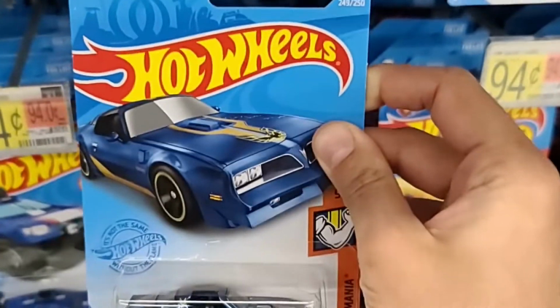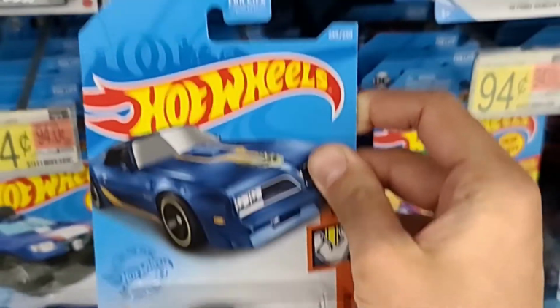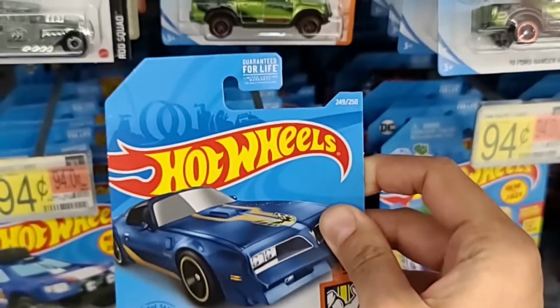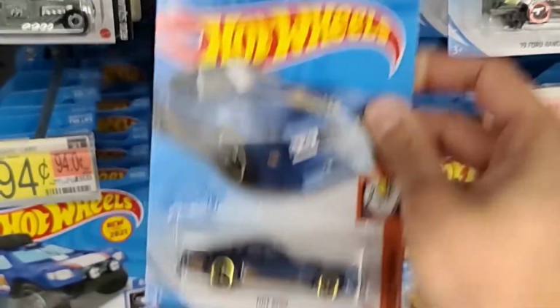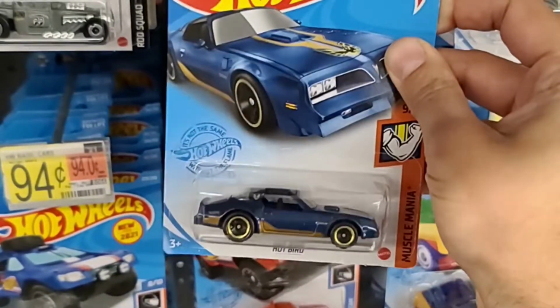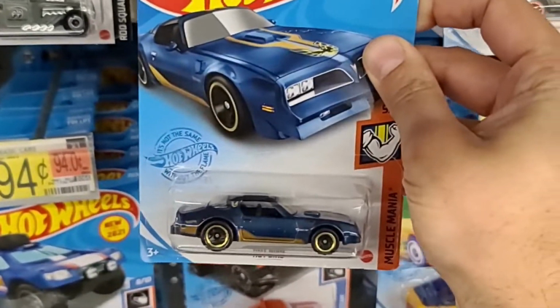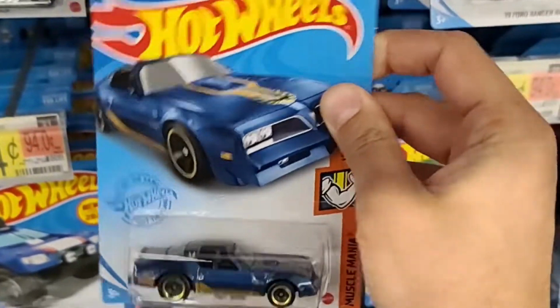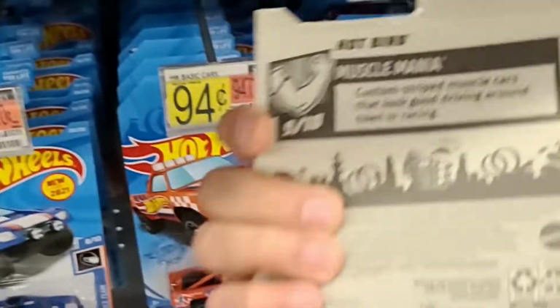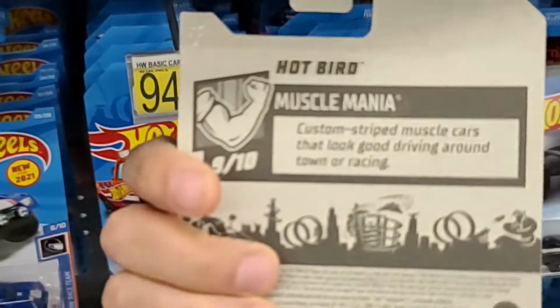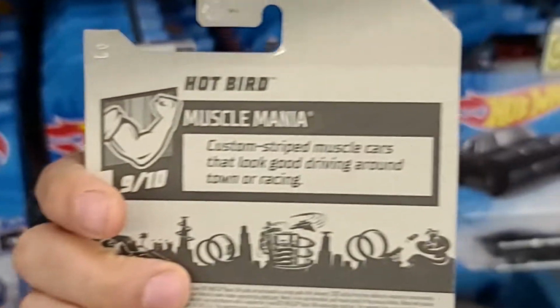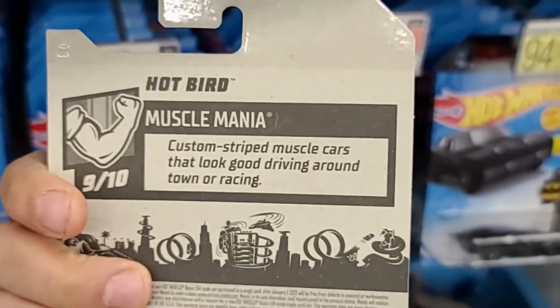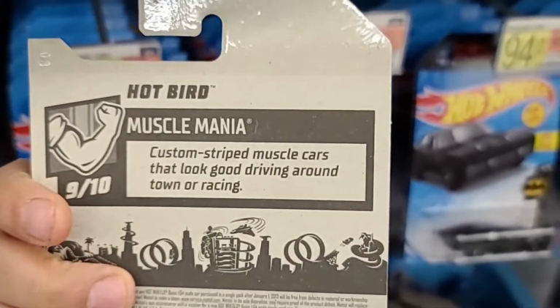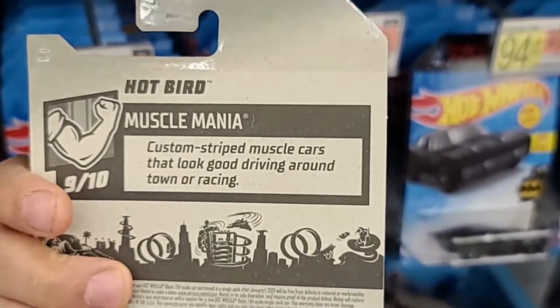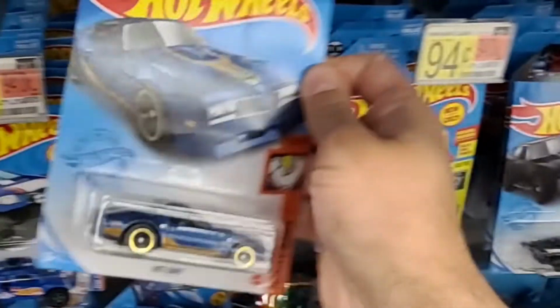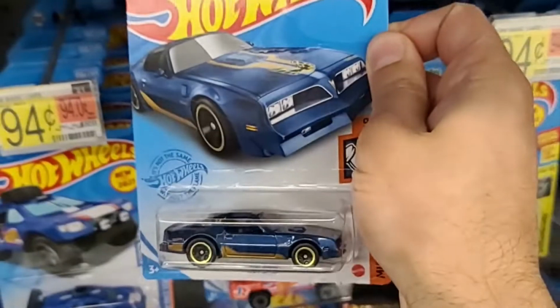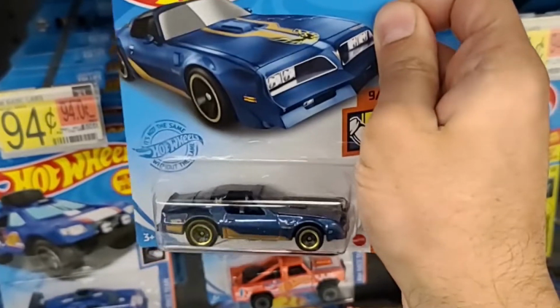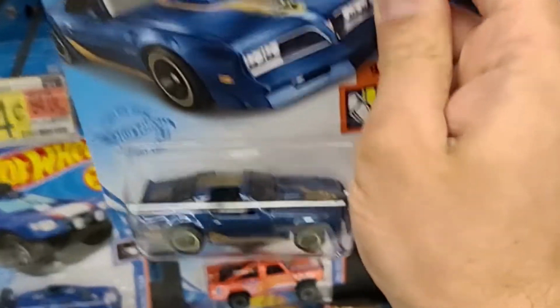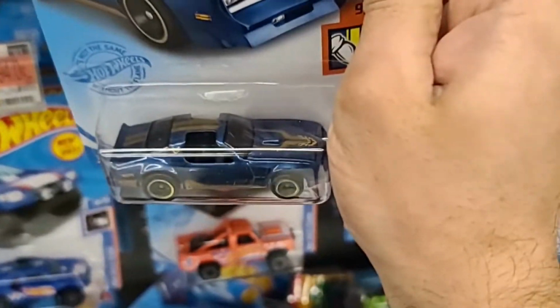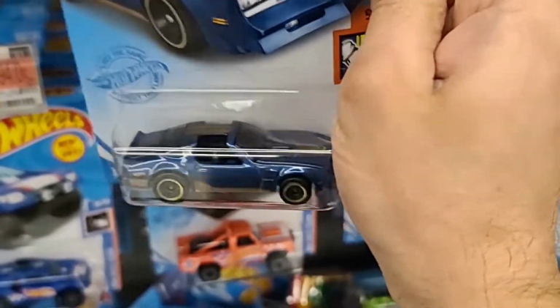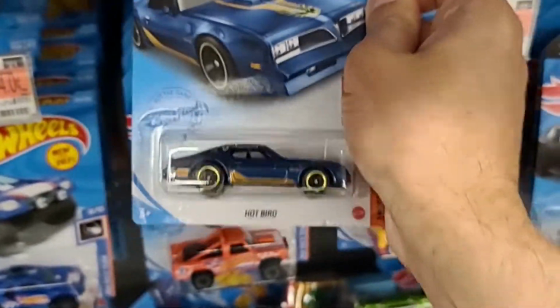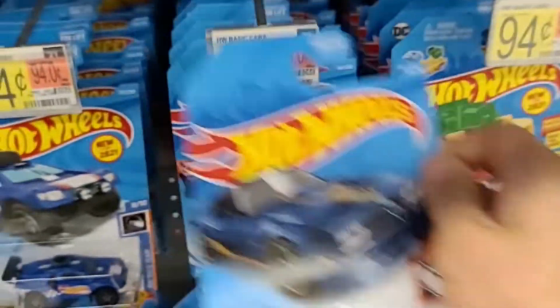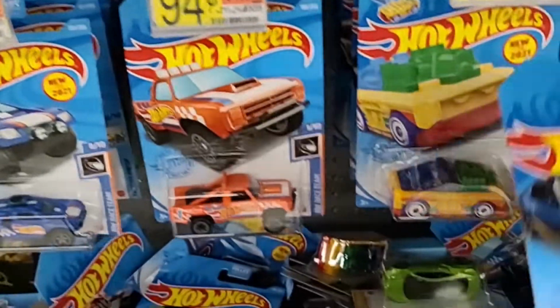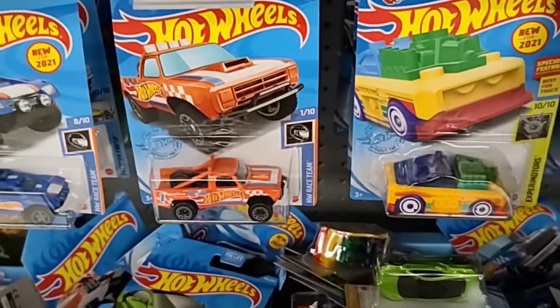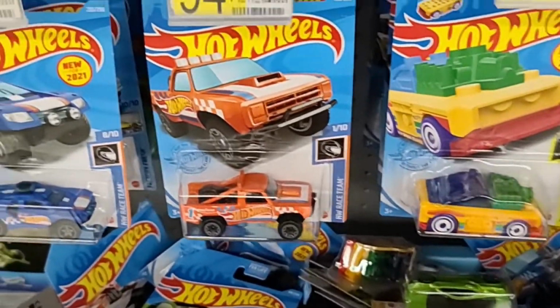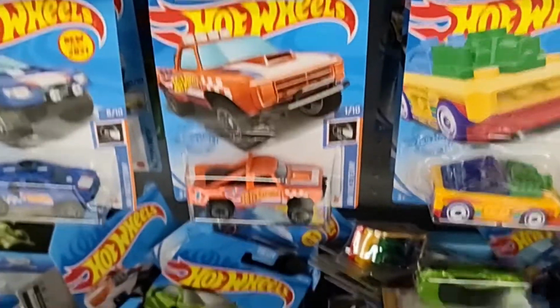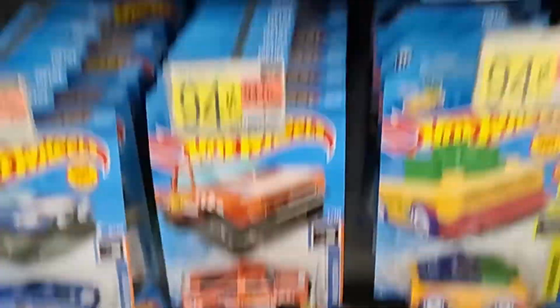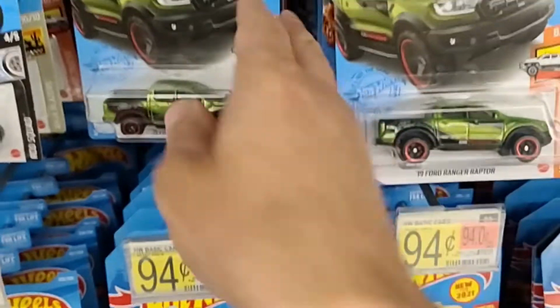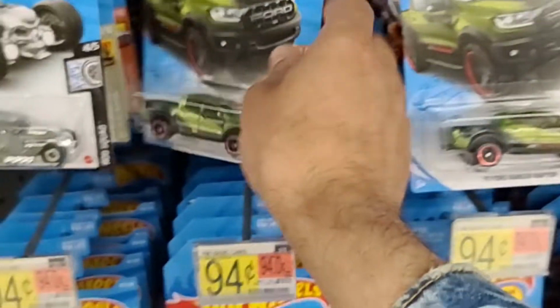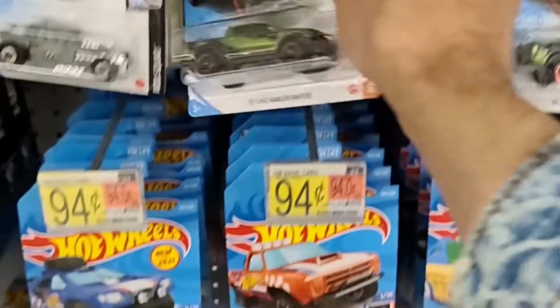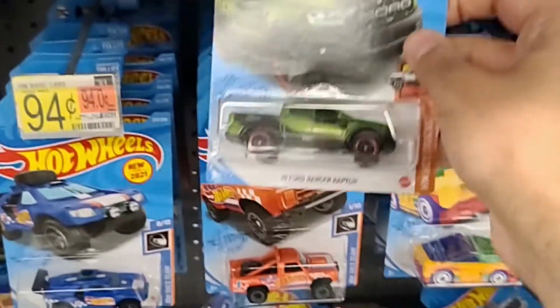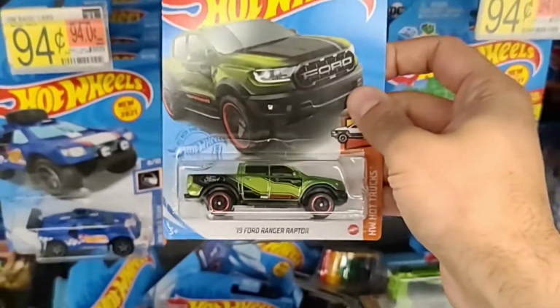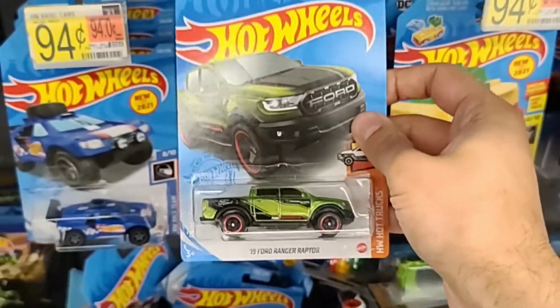We do see the Hot Bird, which is a pretty nice ripoff of the Pontiac Firebird, and we'll be surprised they made that one — it's not bad looking, but why not just come out with the Pontiac Firebird?